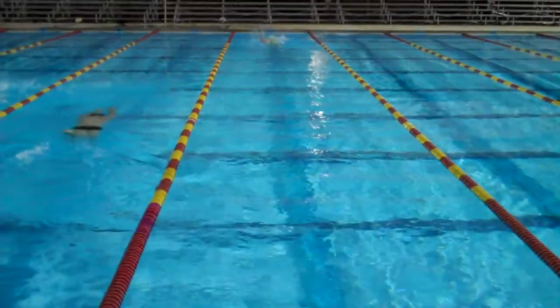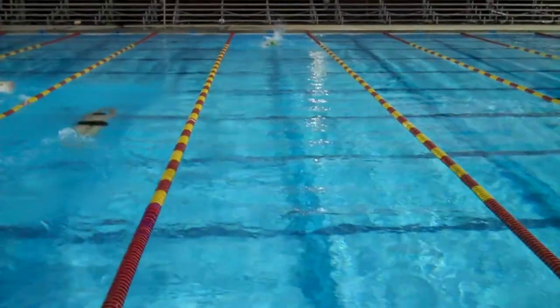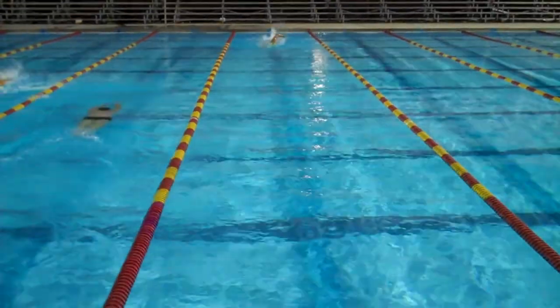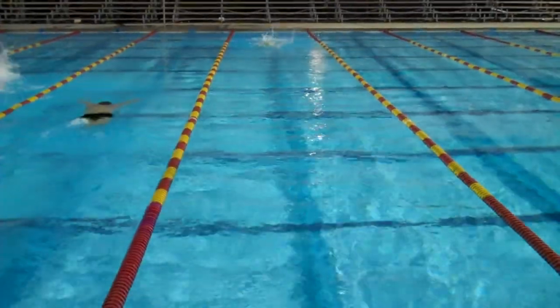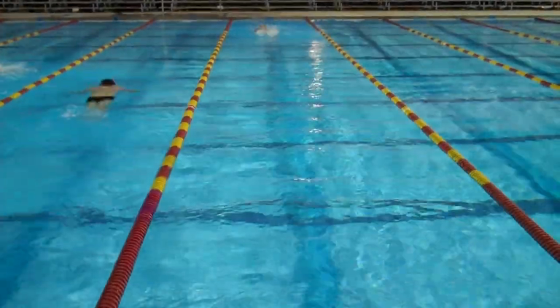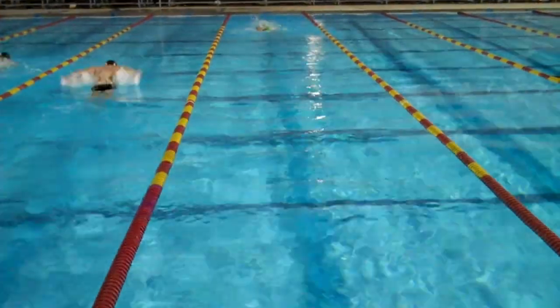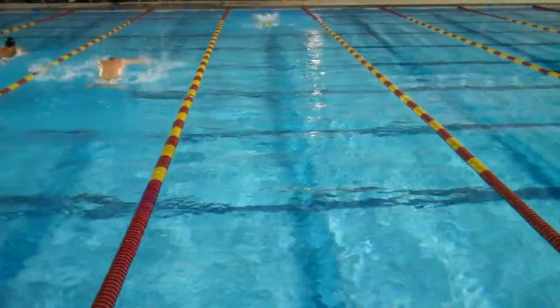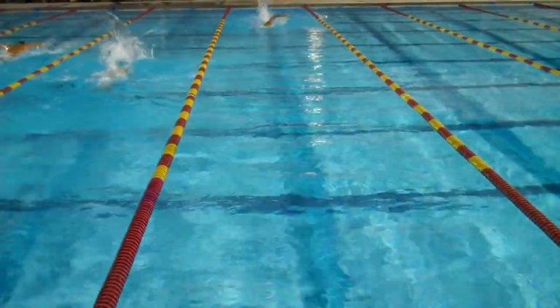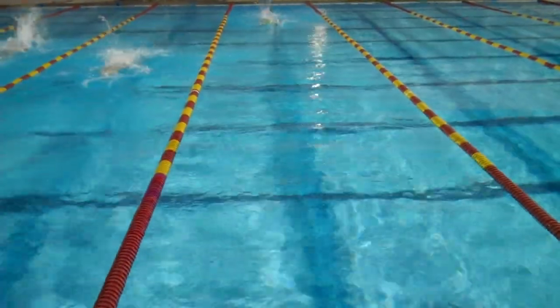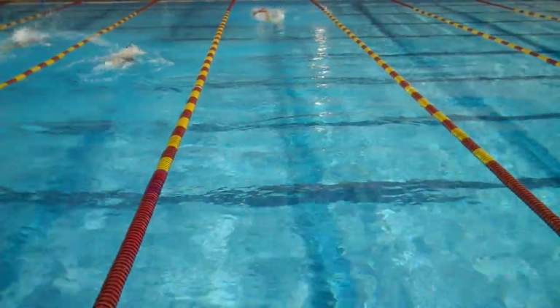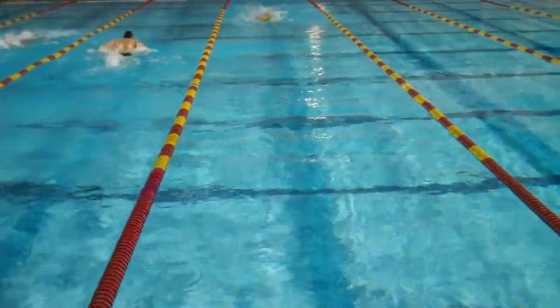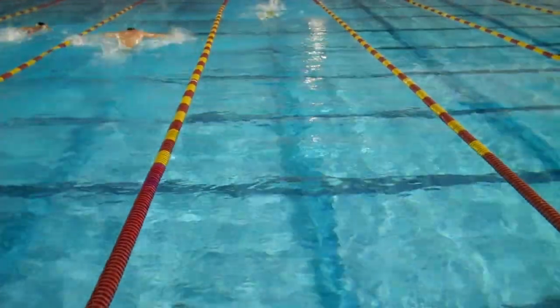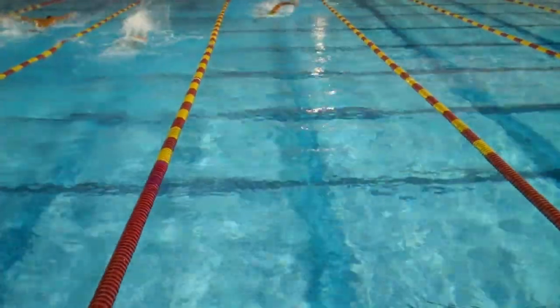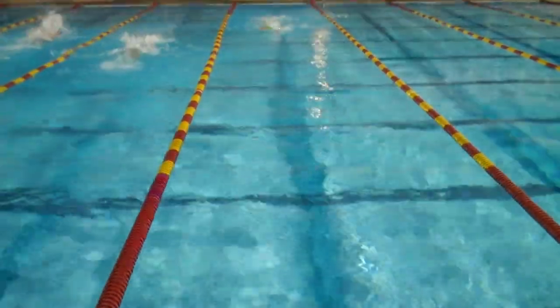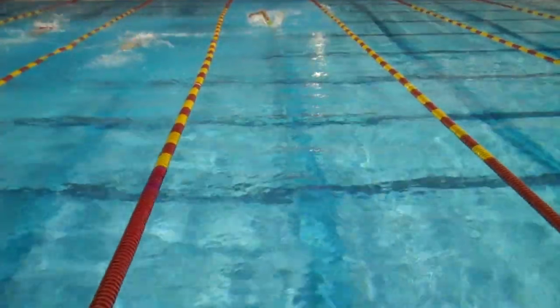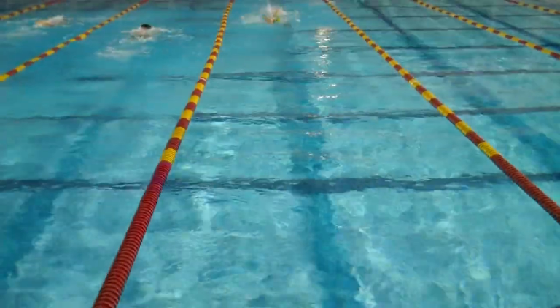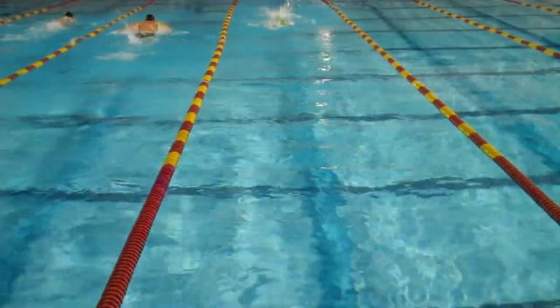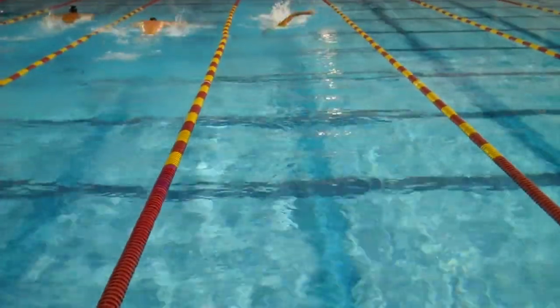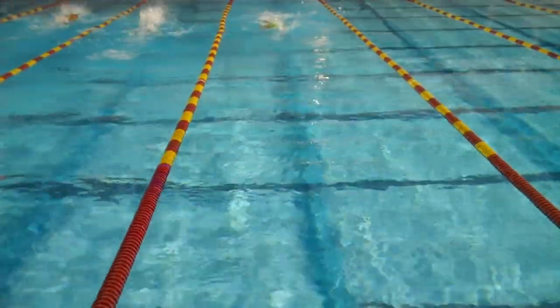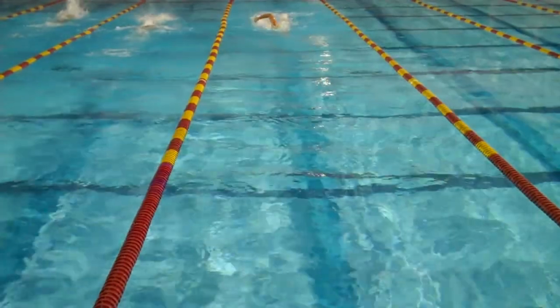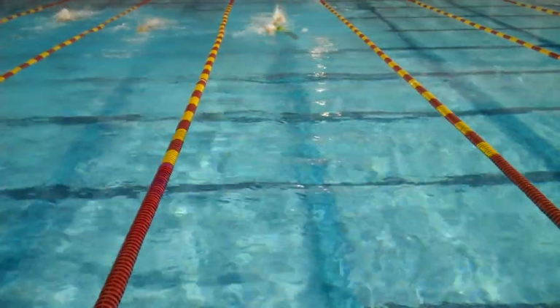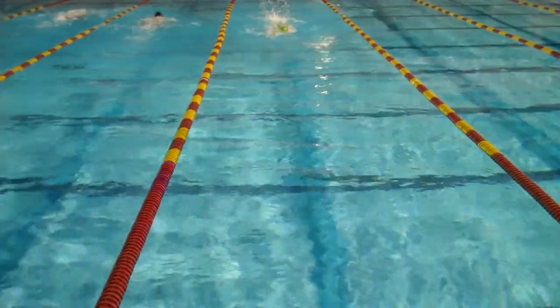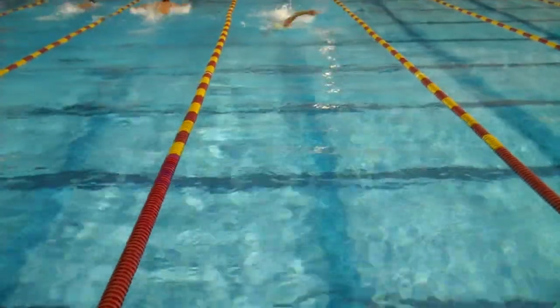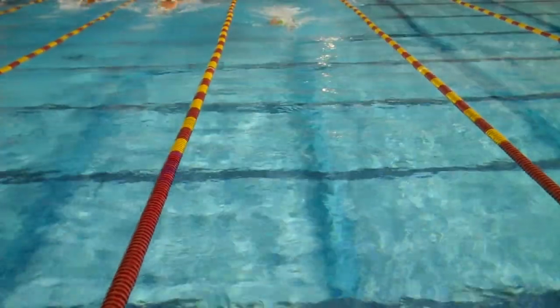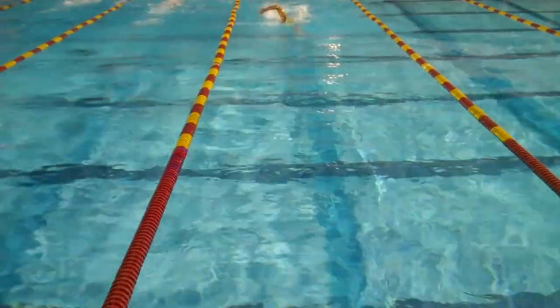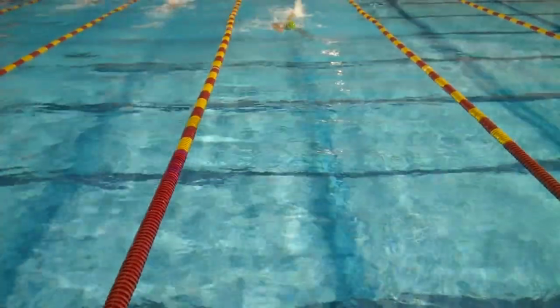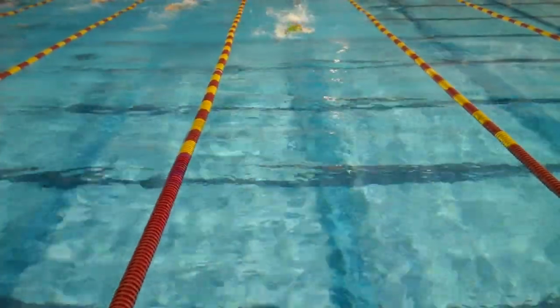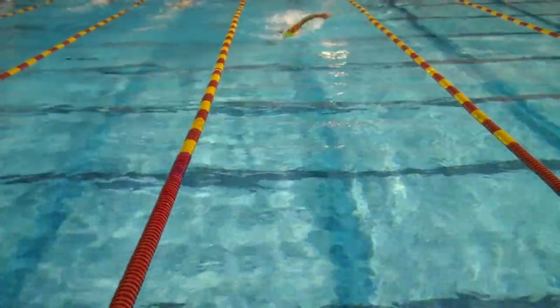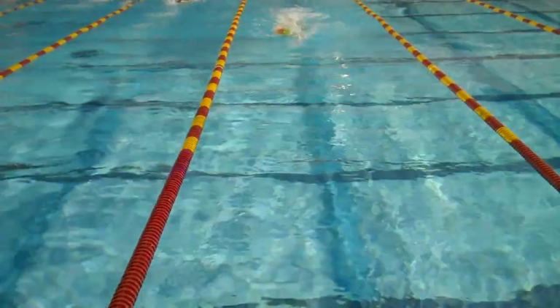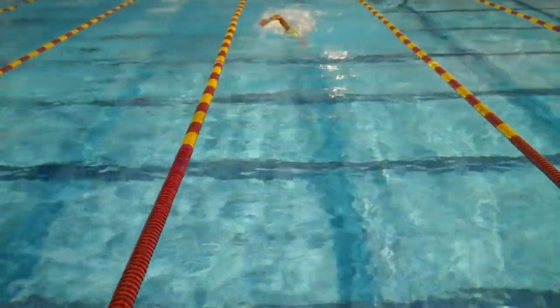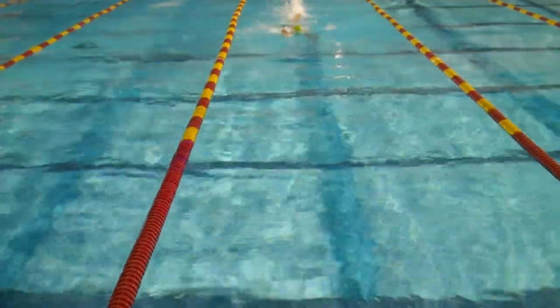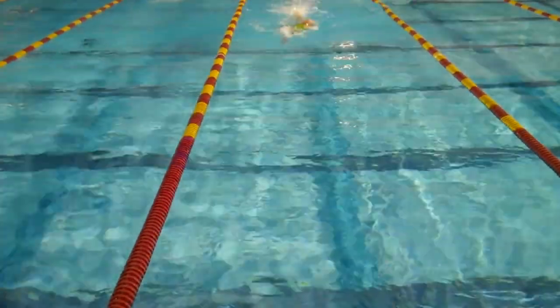Okay, this is Eric. Eric gets very little distance per stroke. He's actually got a pretty good kick going, but he's got a very short choppy stroke.